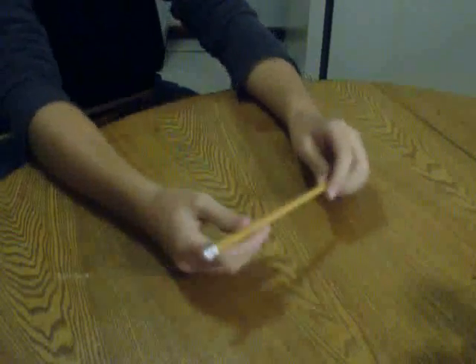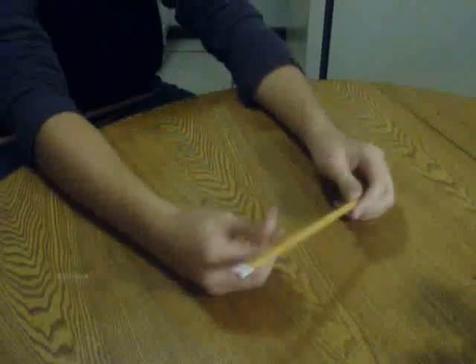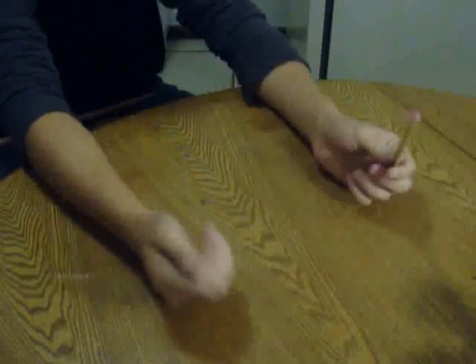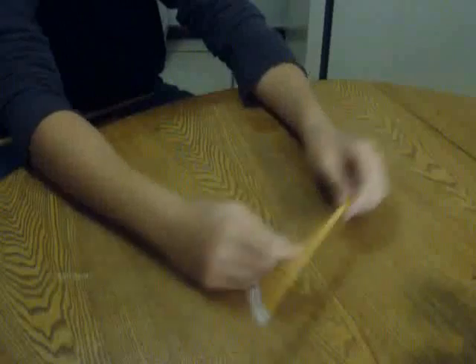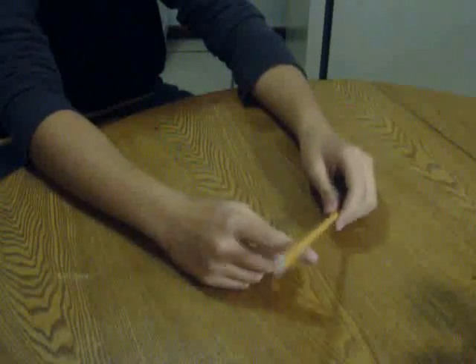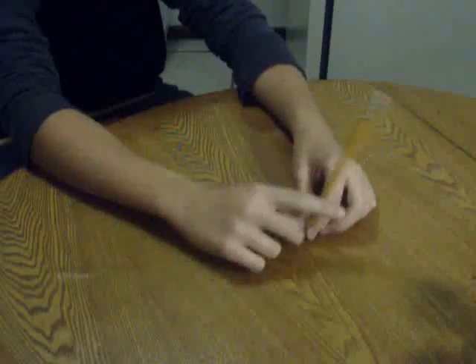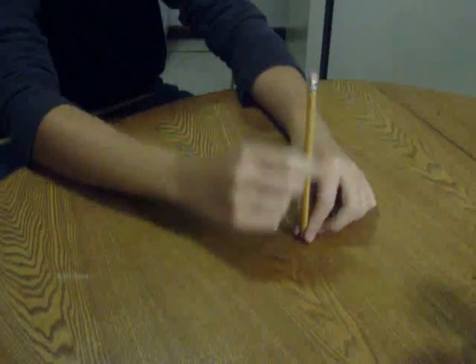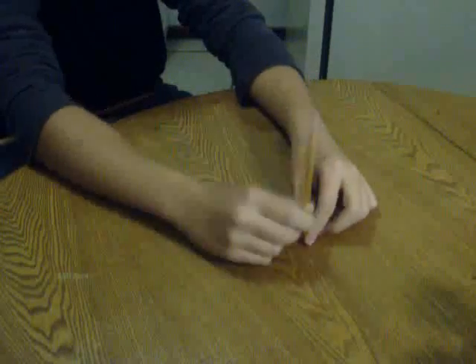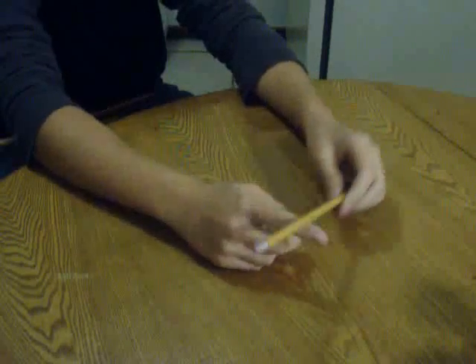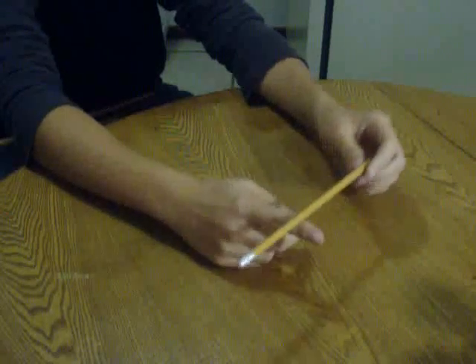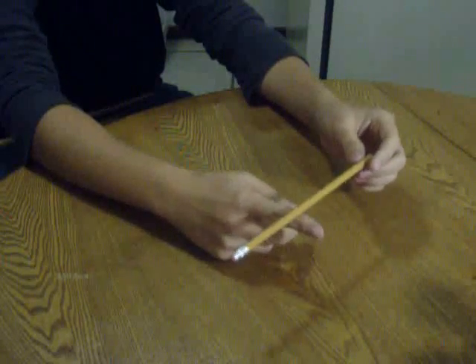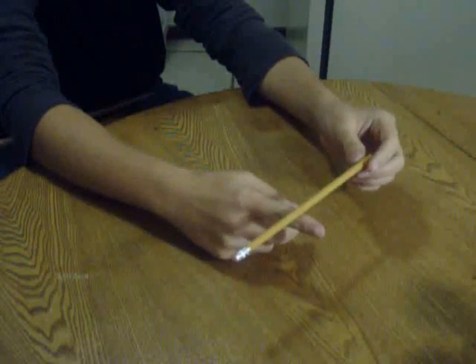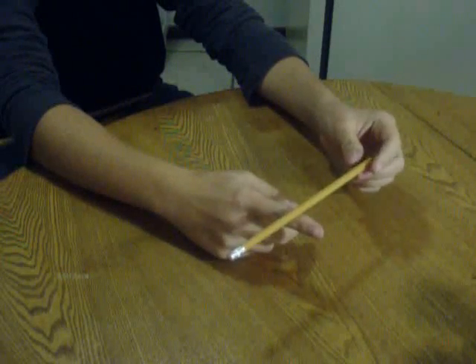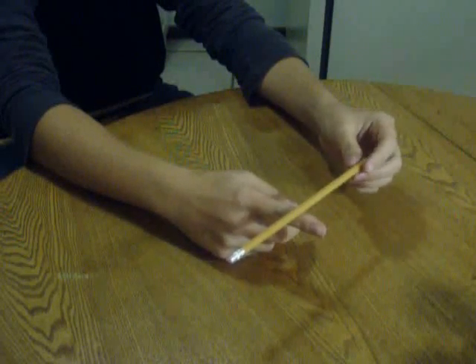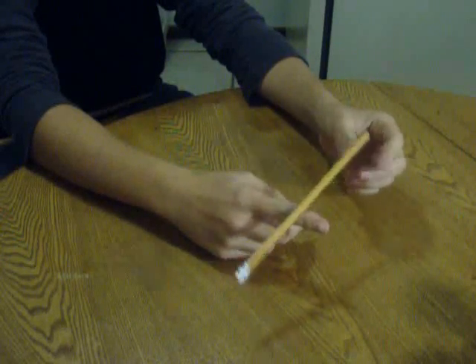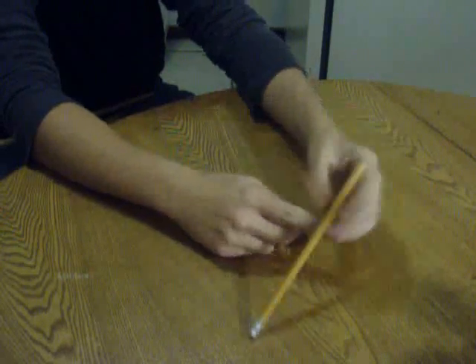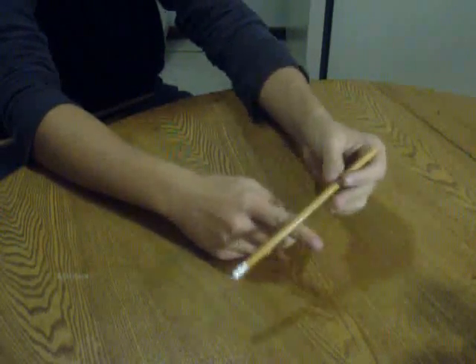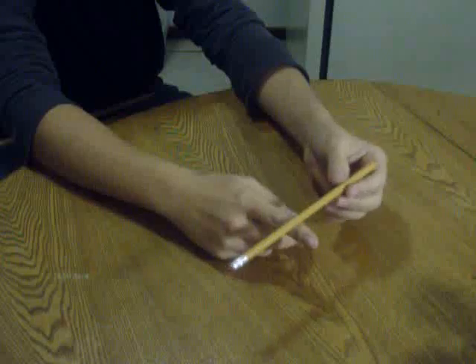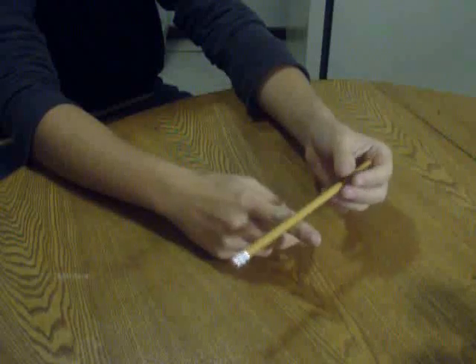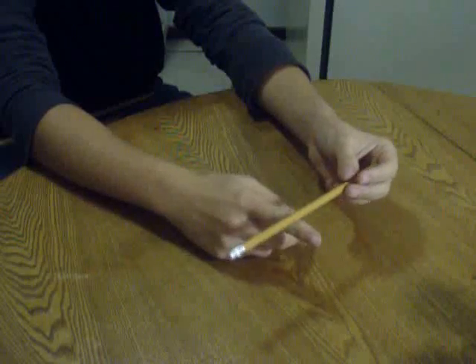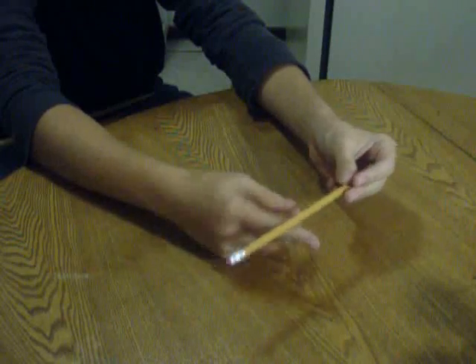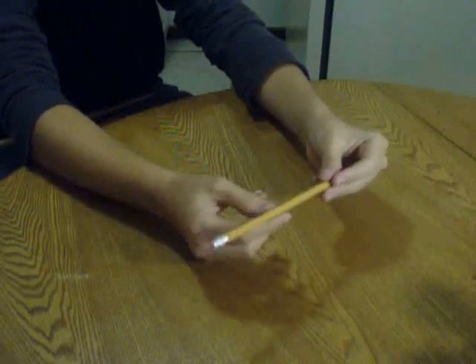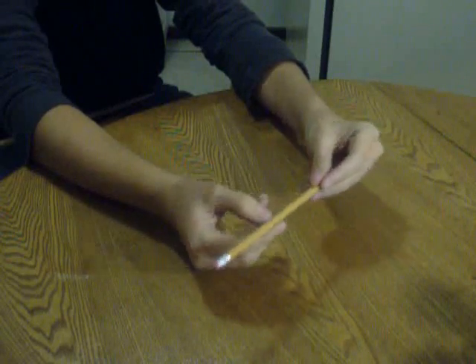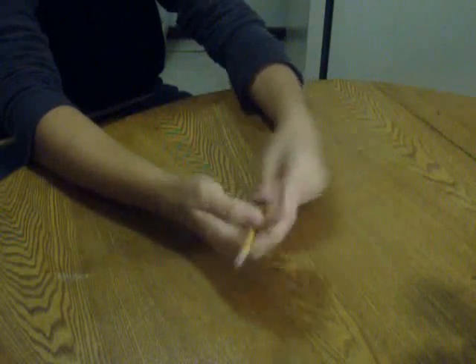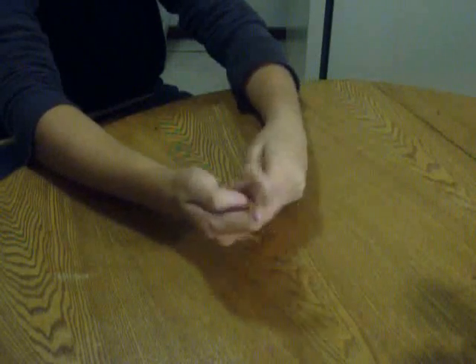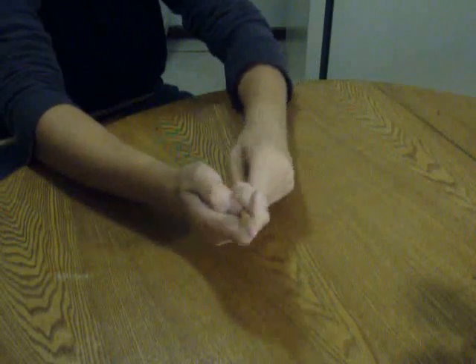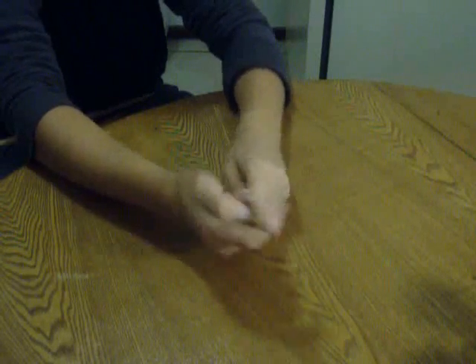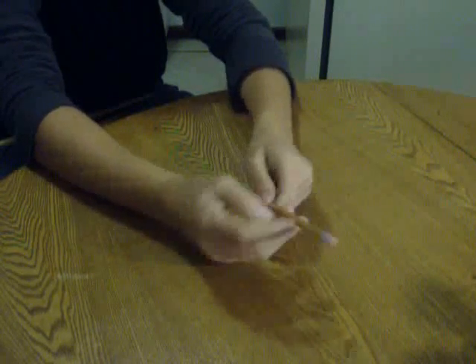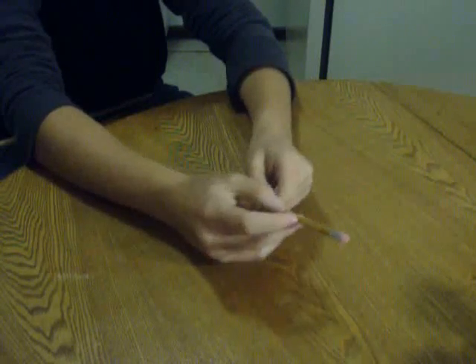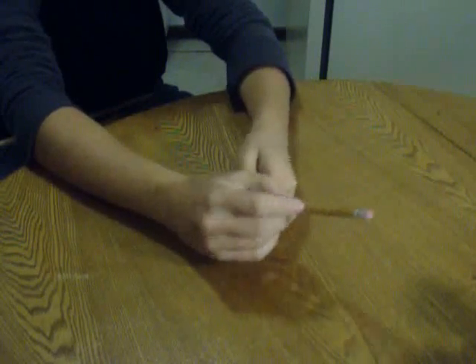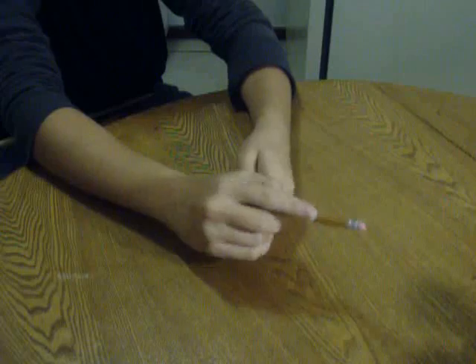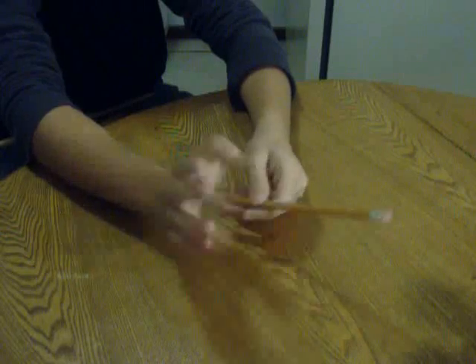So, what you gotta do is, you need to find the center of balance, which is... somewhere around this area. Like, right around here. Mark it. Just like, right there. Alright.